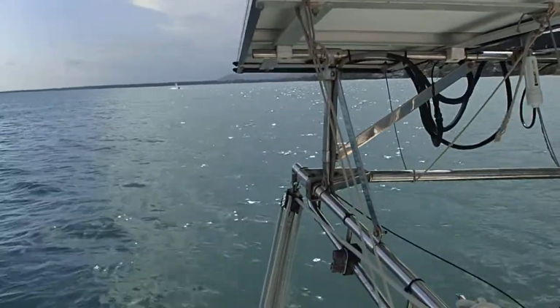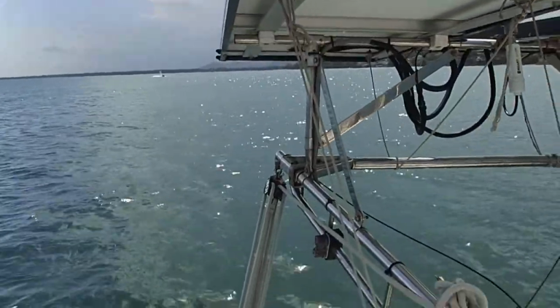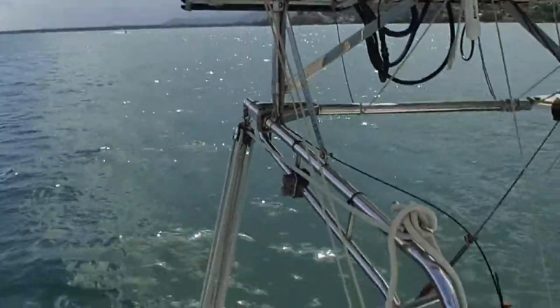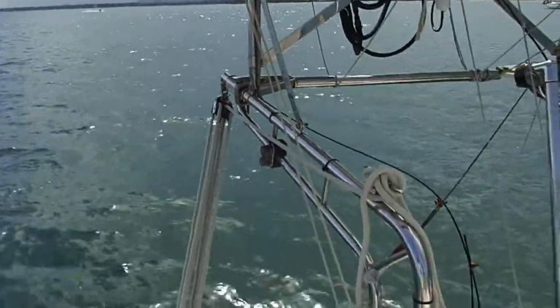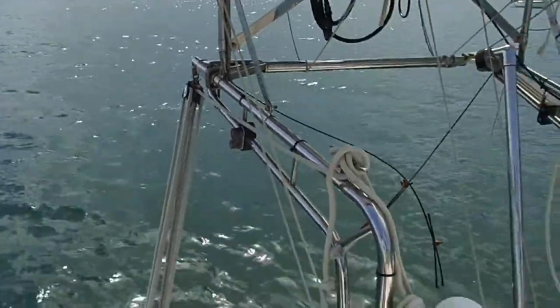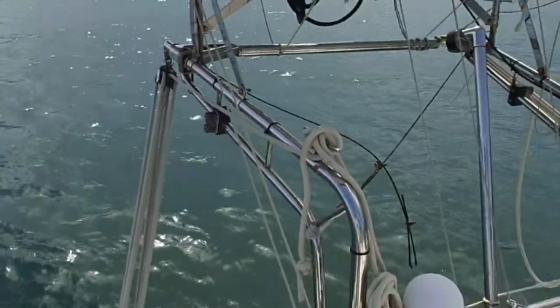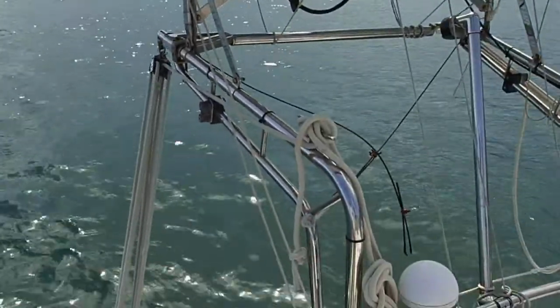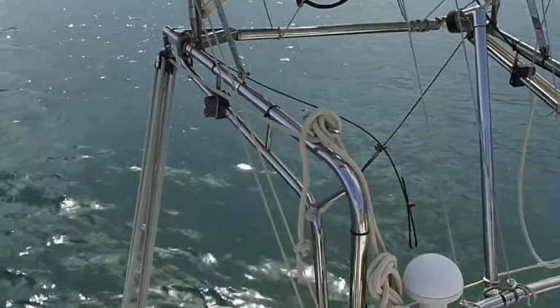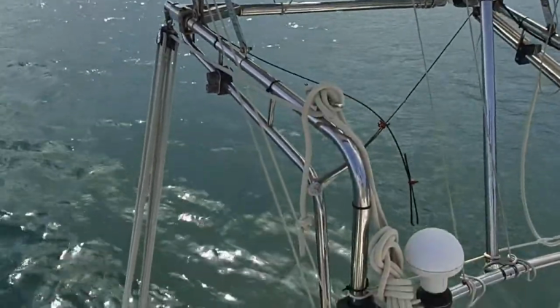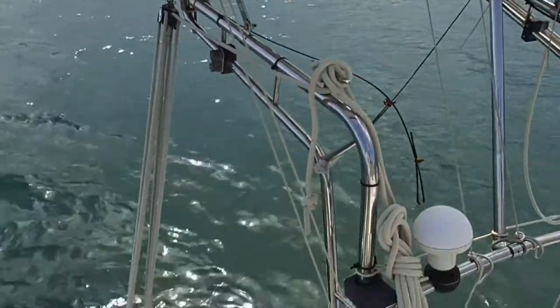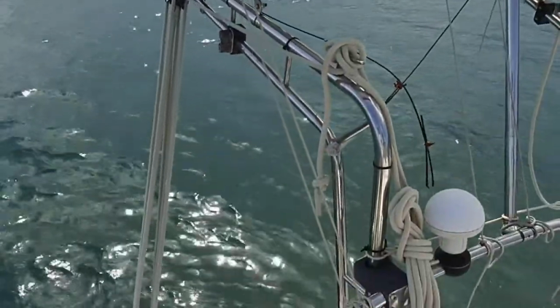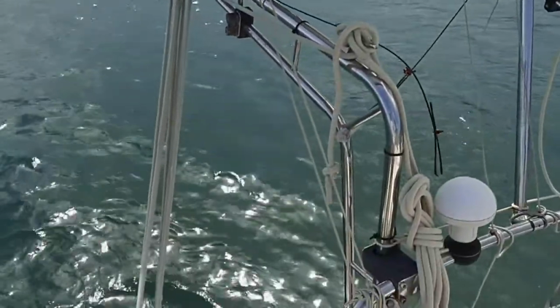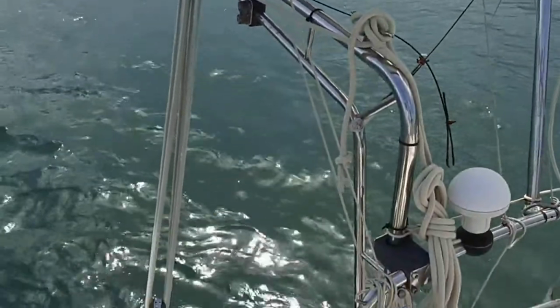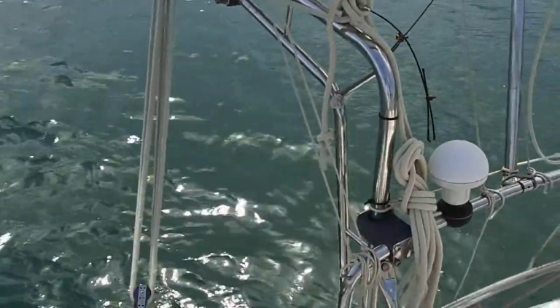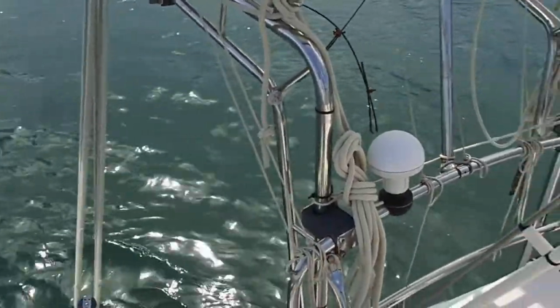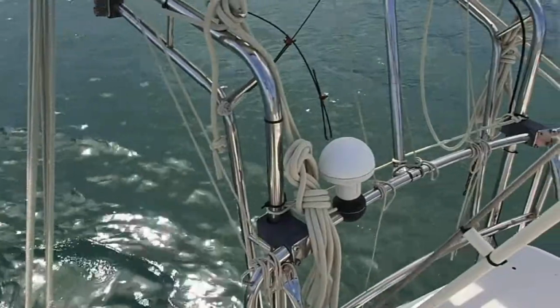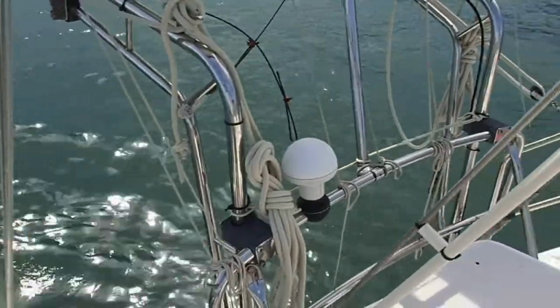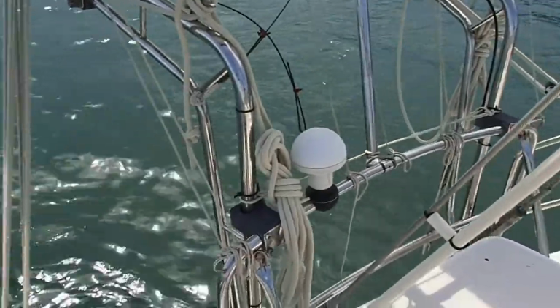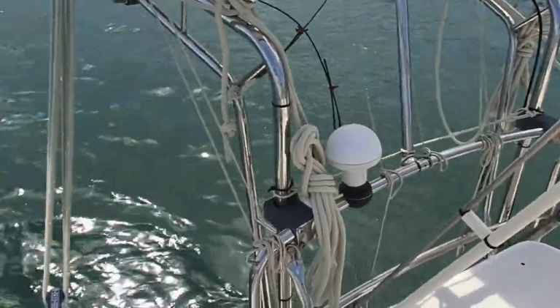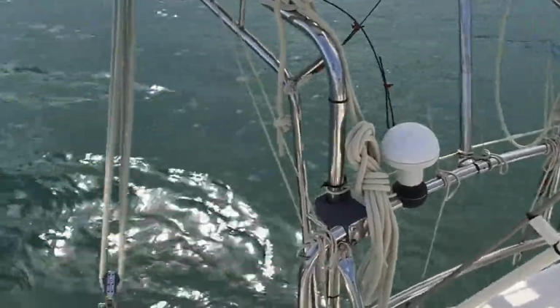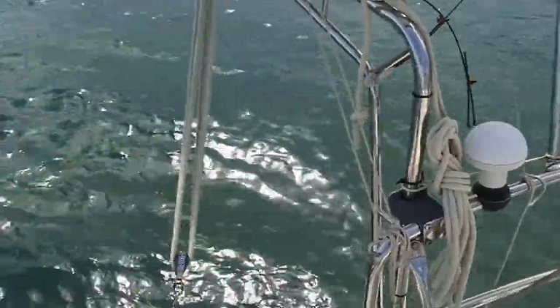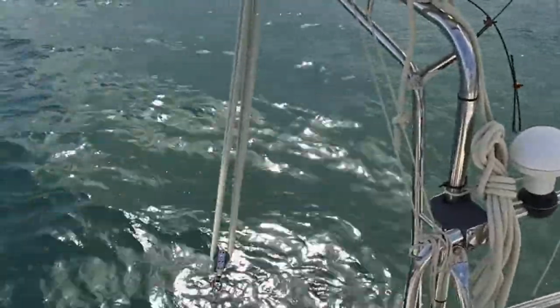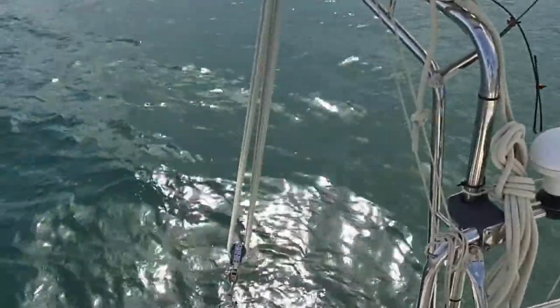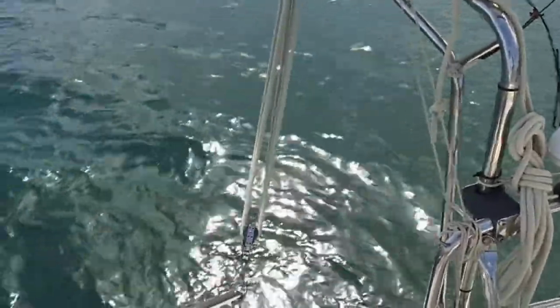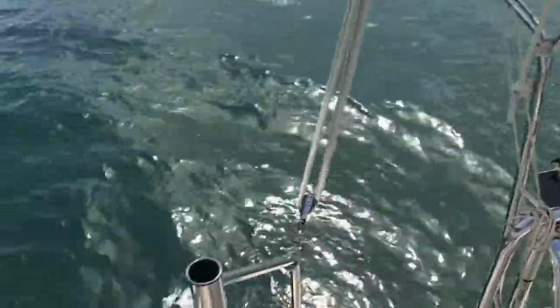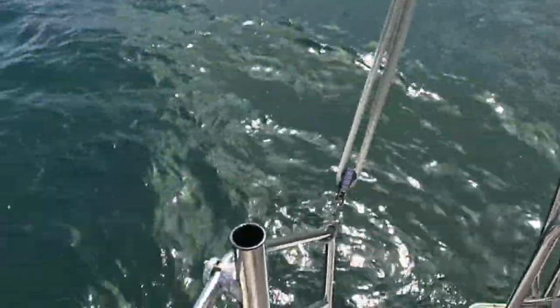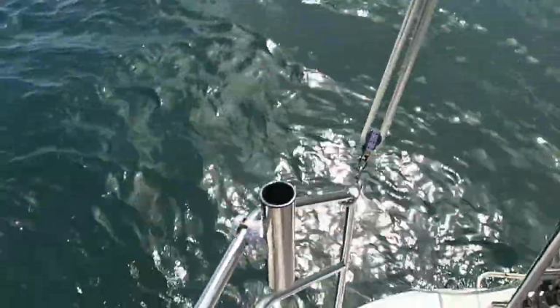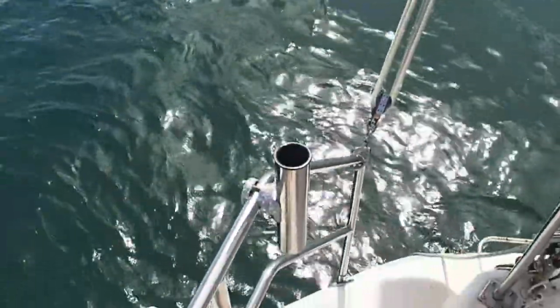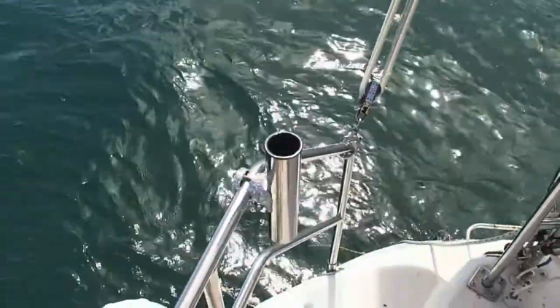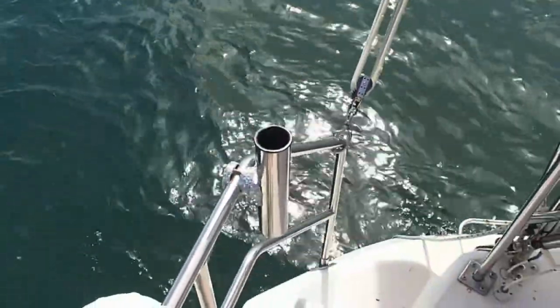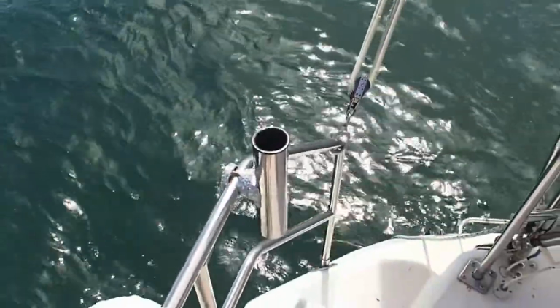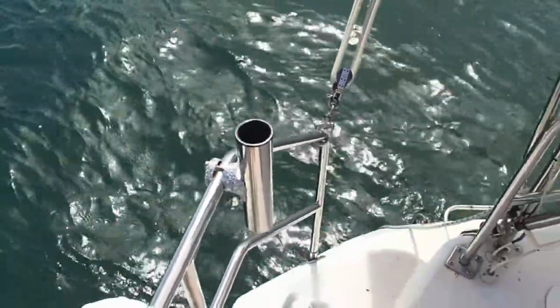We have the davits — Kato davits — and that's the GPS. We have a couple of rod holders.